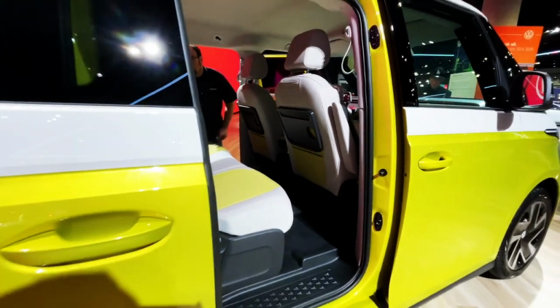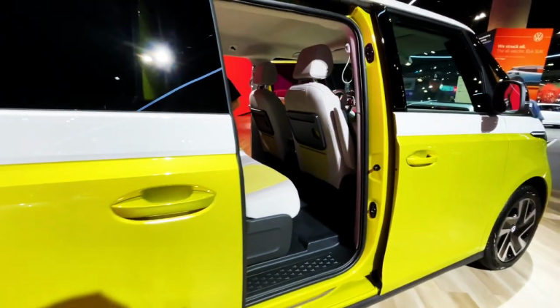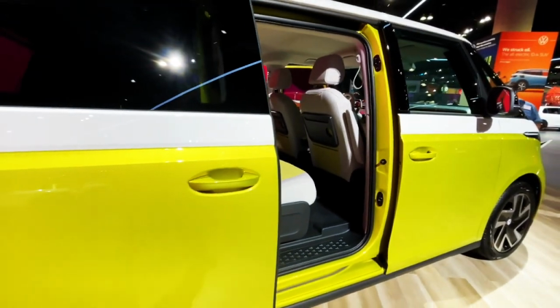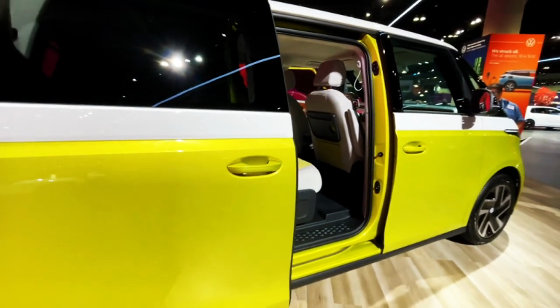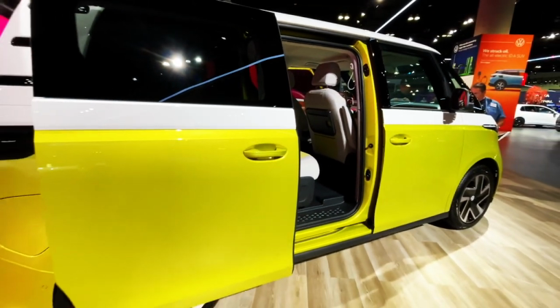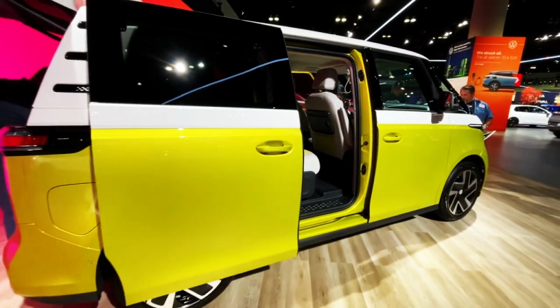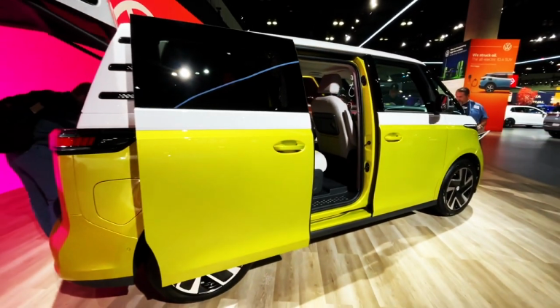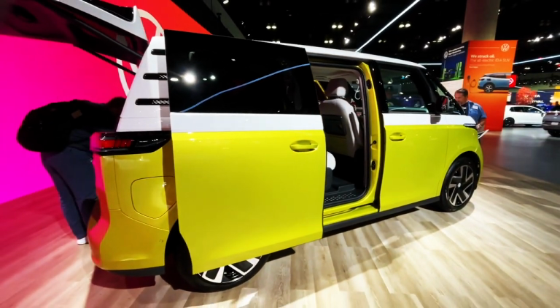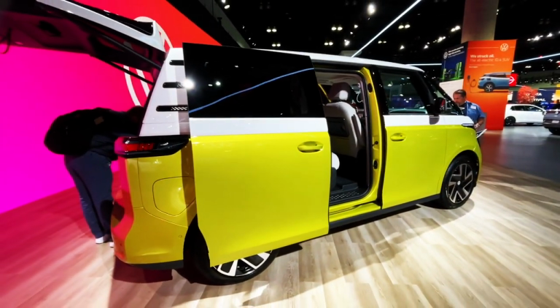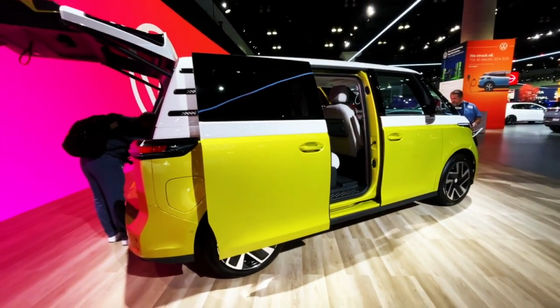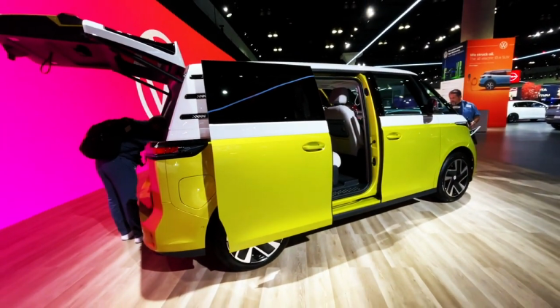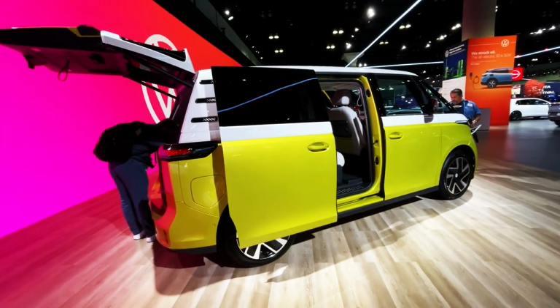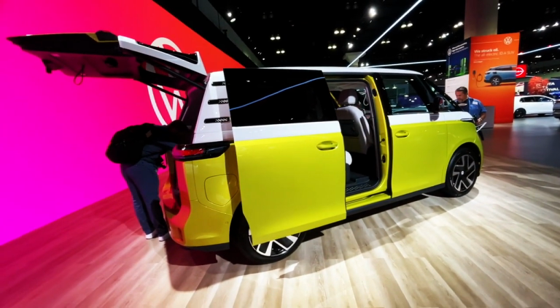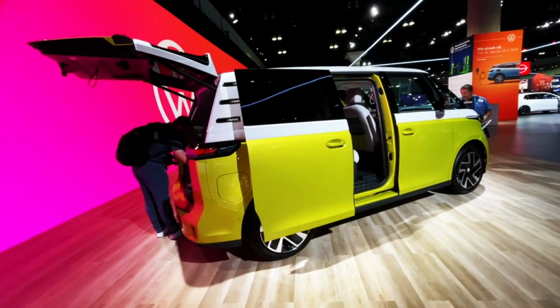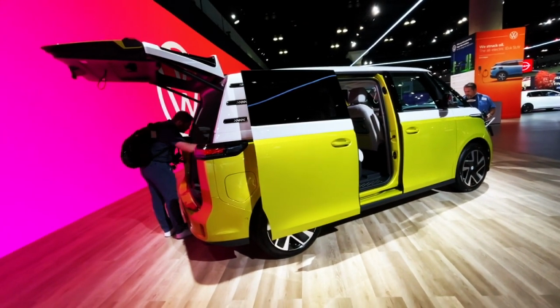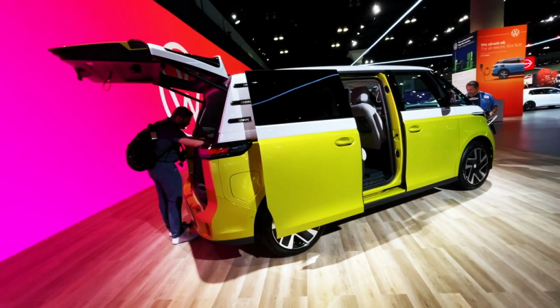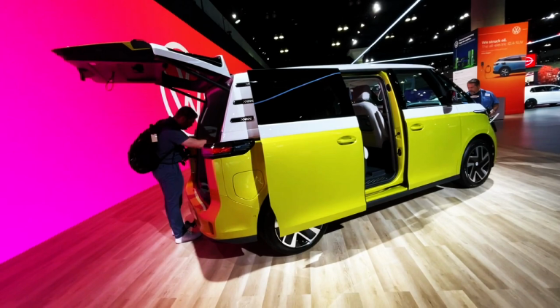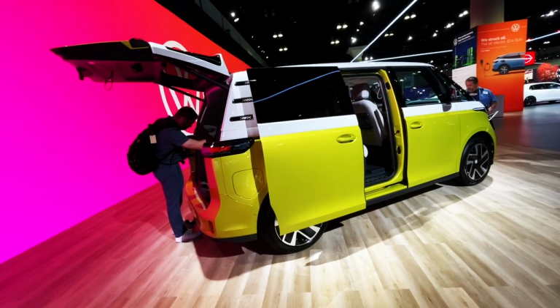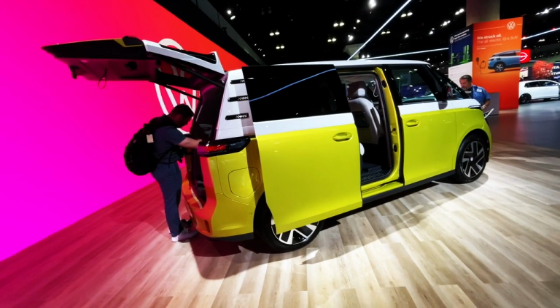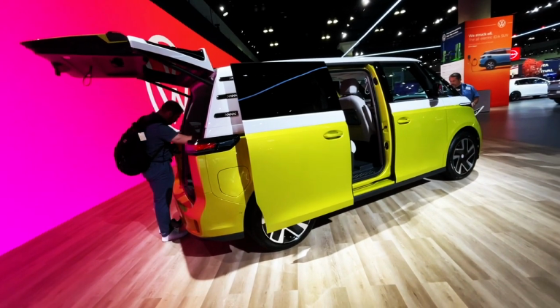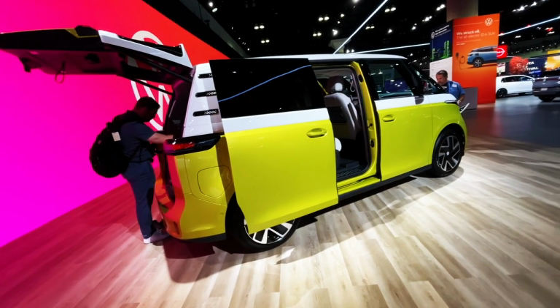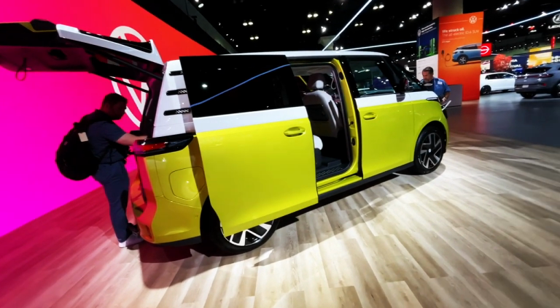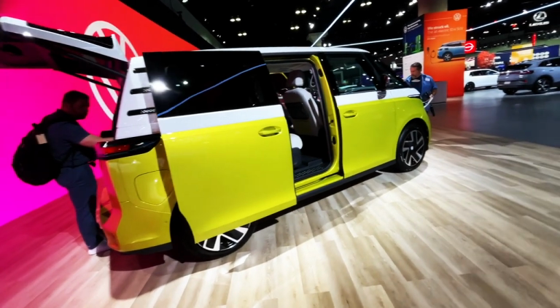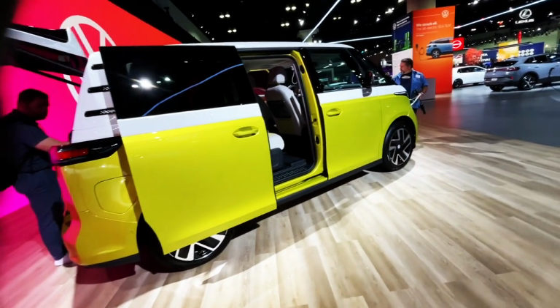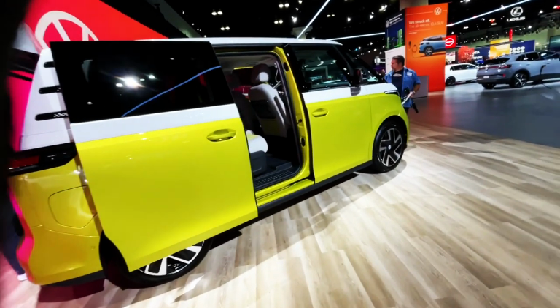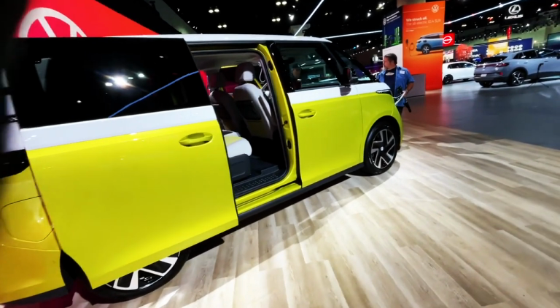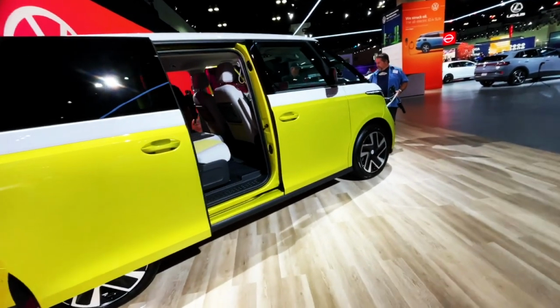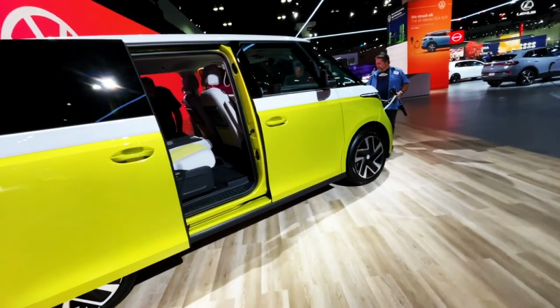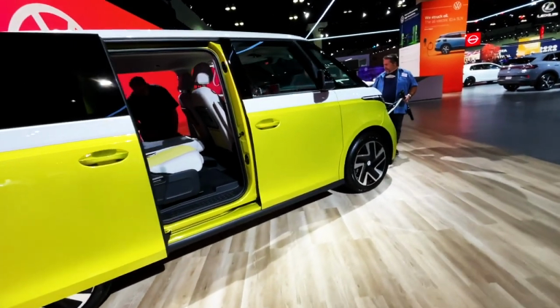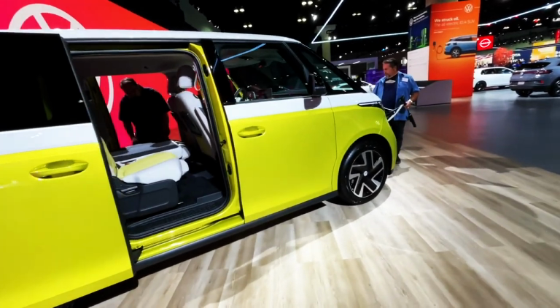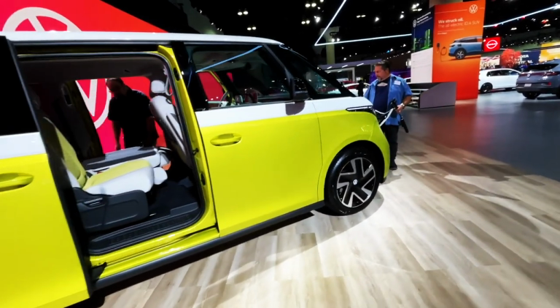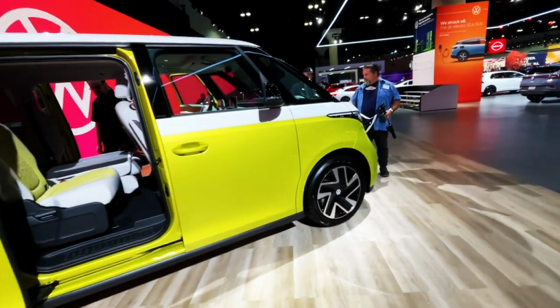What do you guys think? Does it look like a bus? Does it remind you of the Volkswagen bus of yore? The interior is quite nice. Tommy loves it.